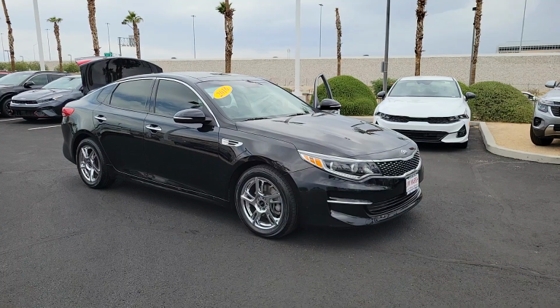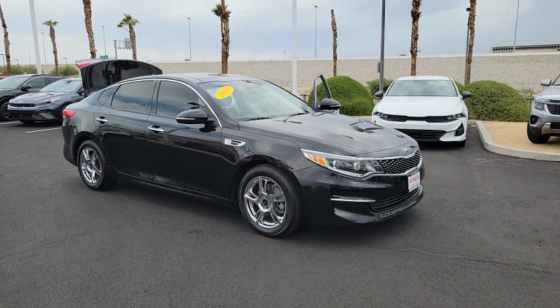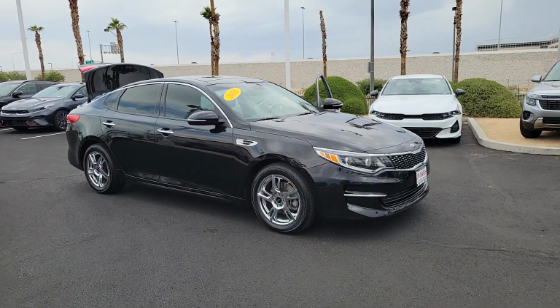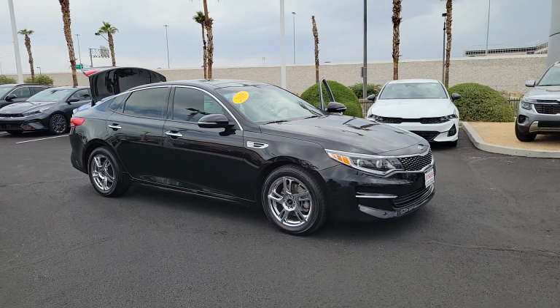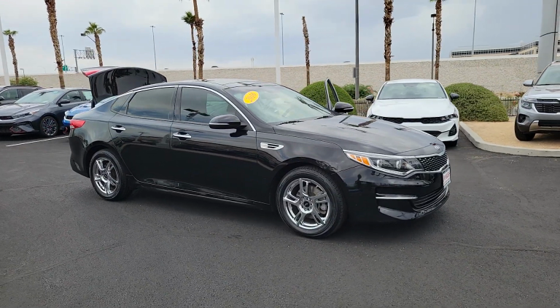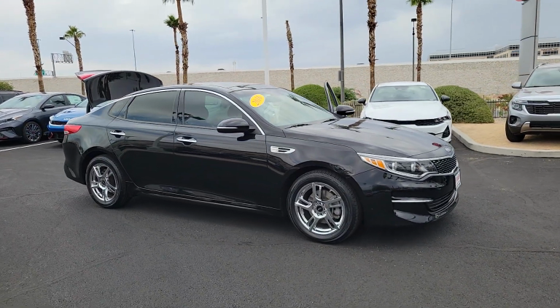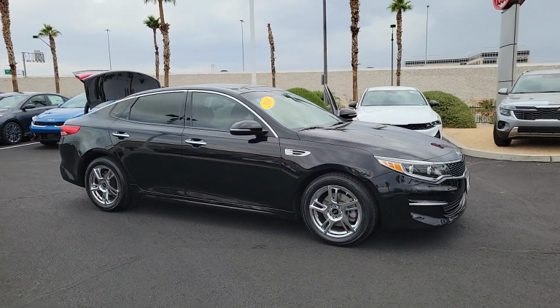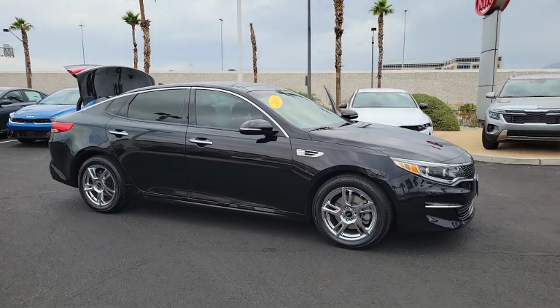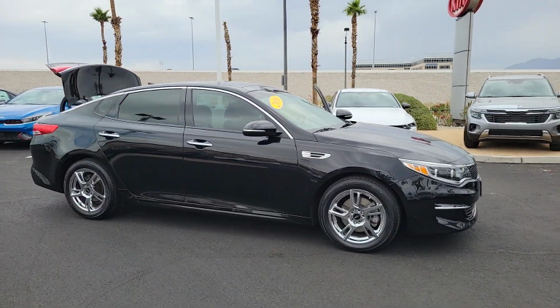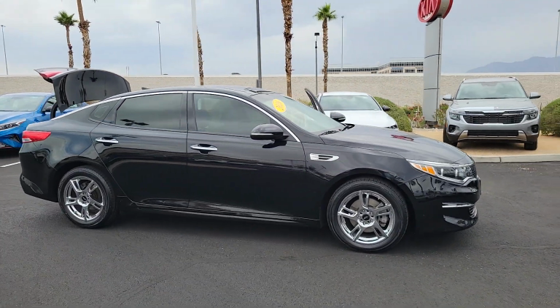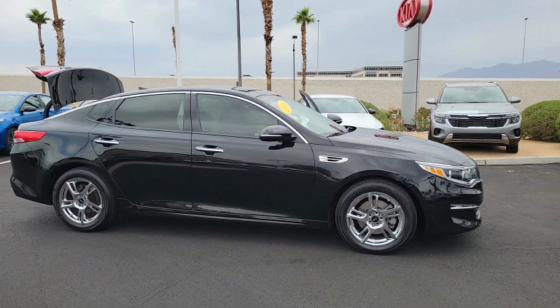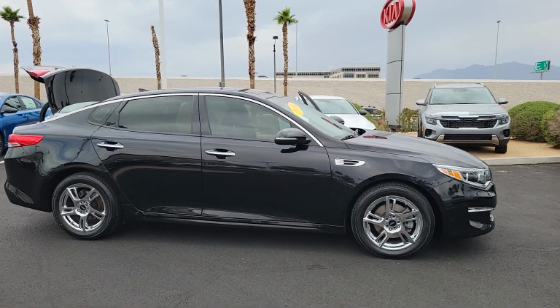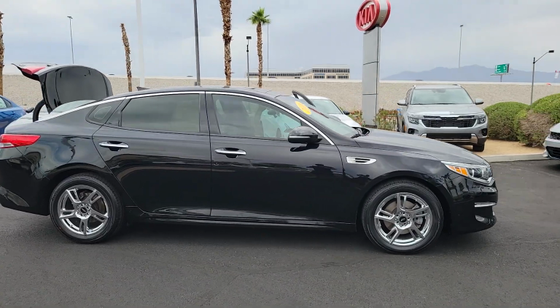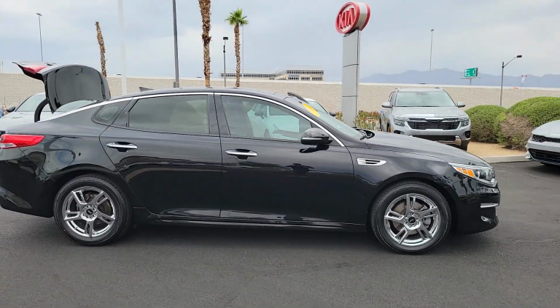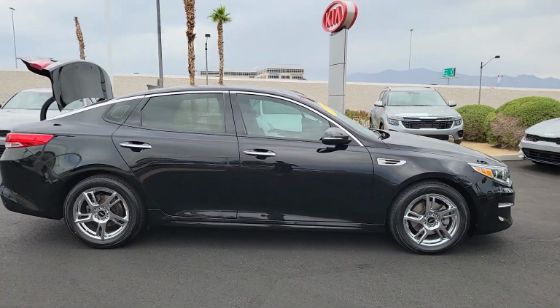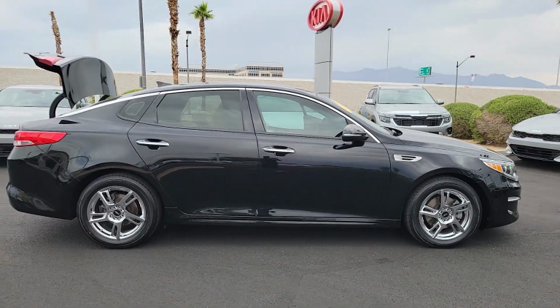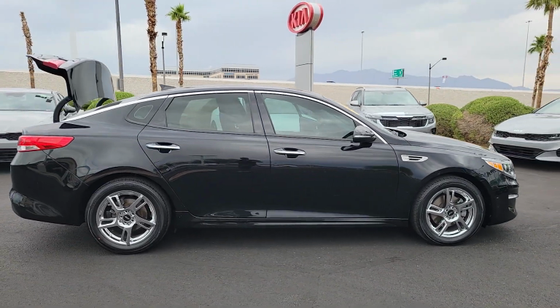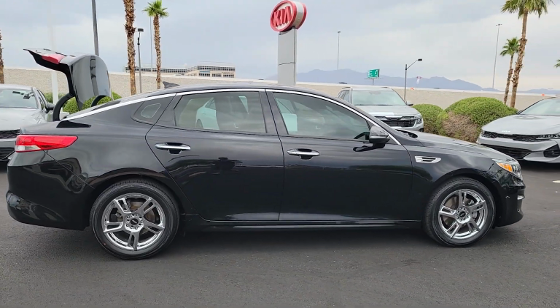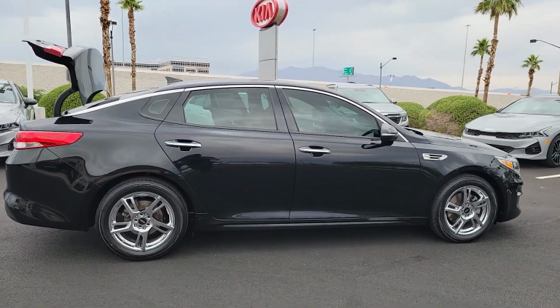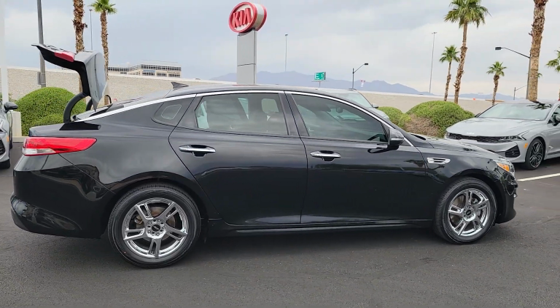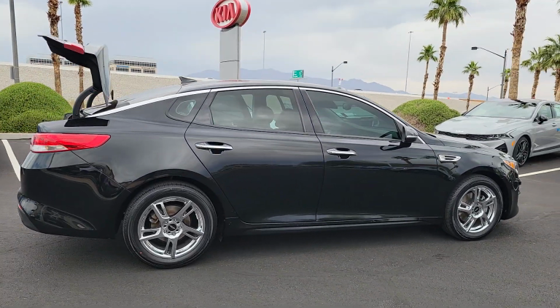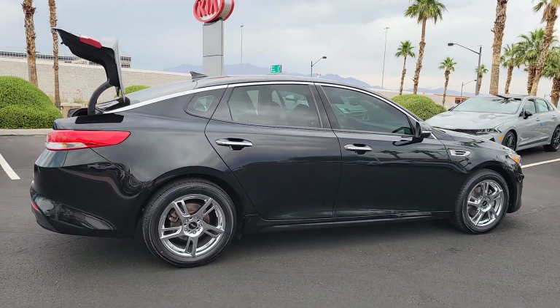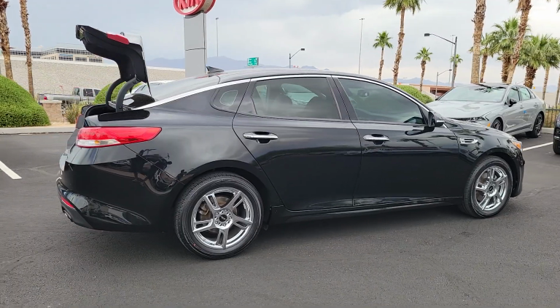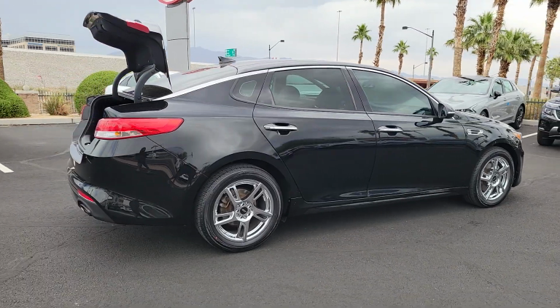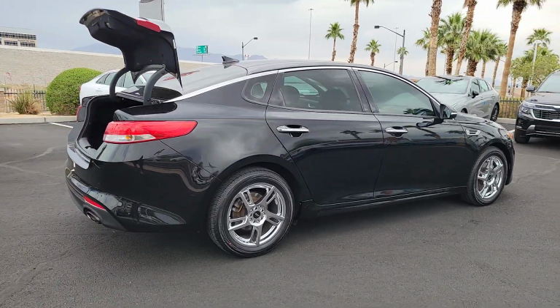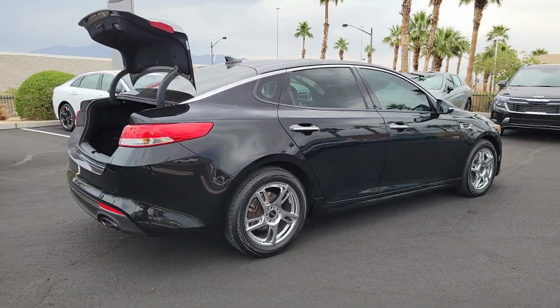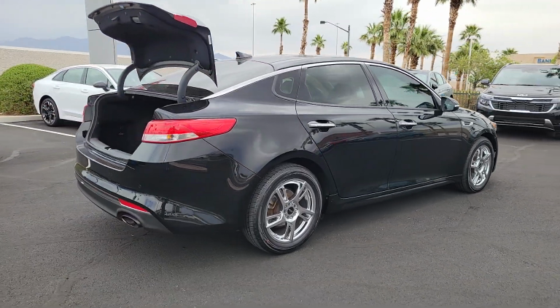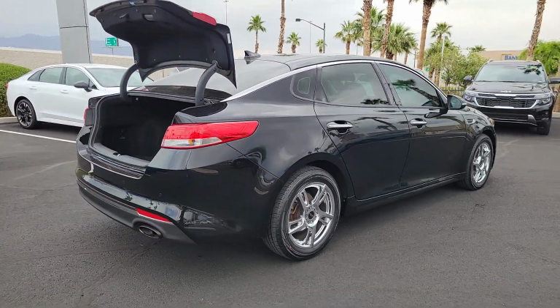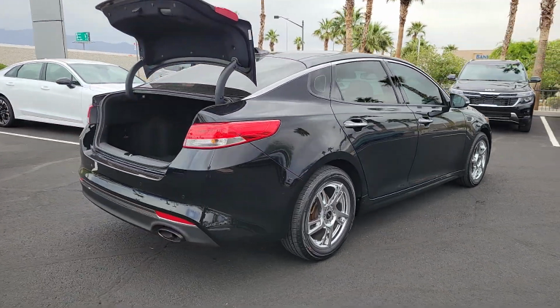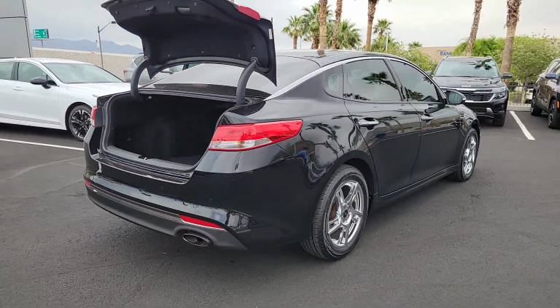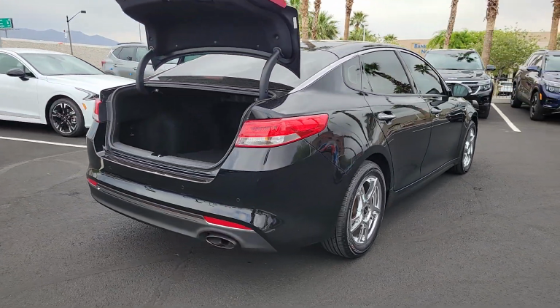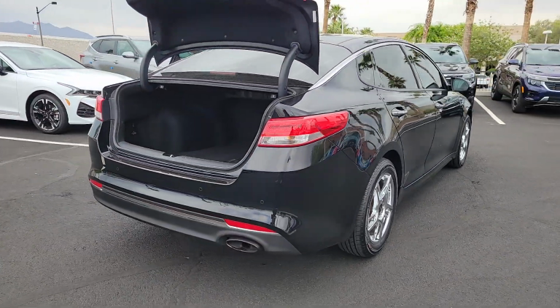You just found the 2016 Kia Optima. With less than 60,000 miles on the odometer, this vehicle stands out from the rest. Bring comfort and convenience with you wherever the road leads in this sporty, family-focused Optima.